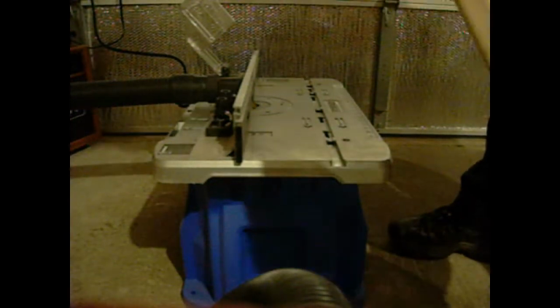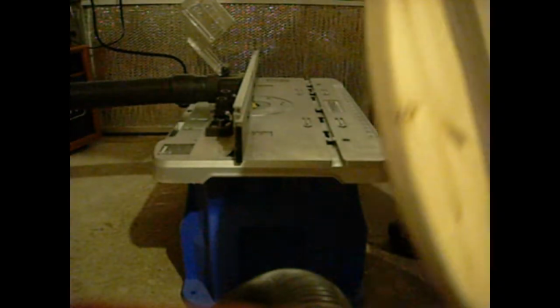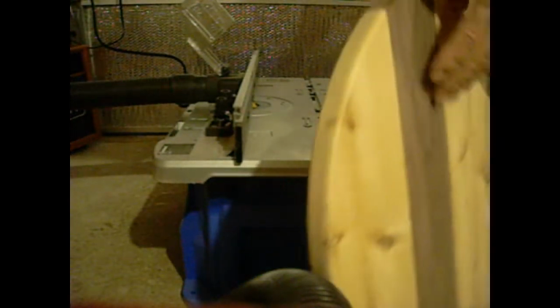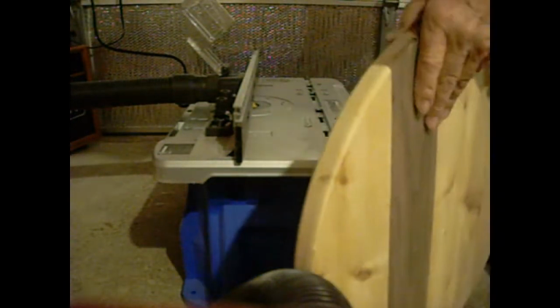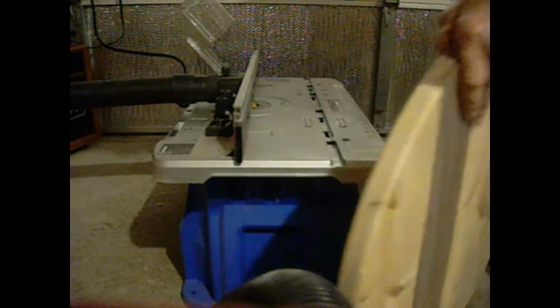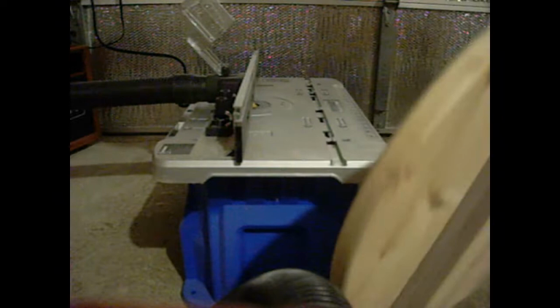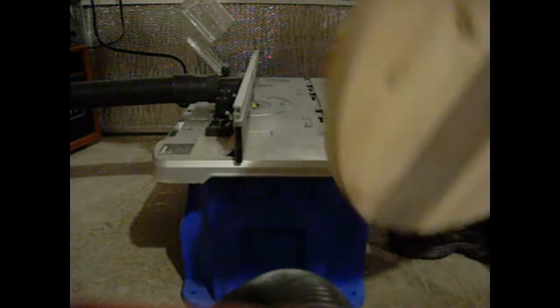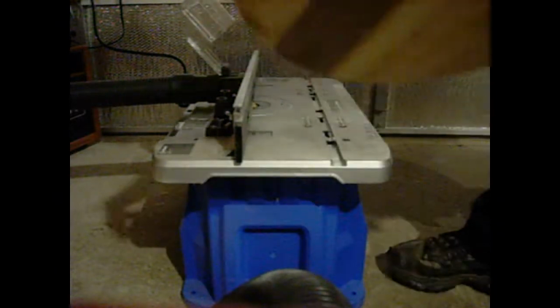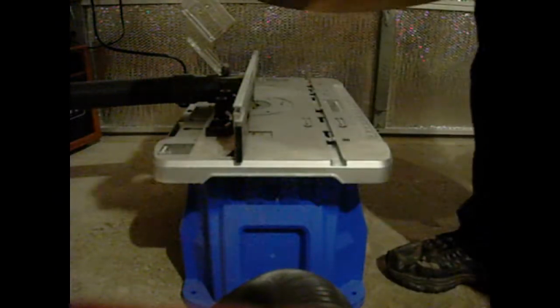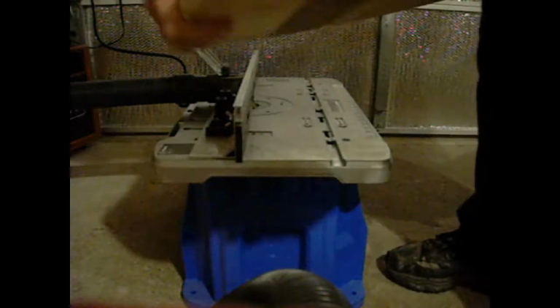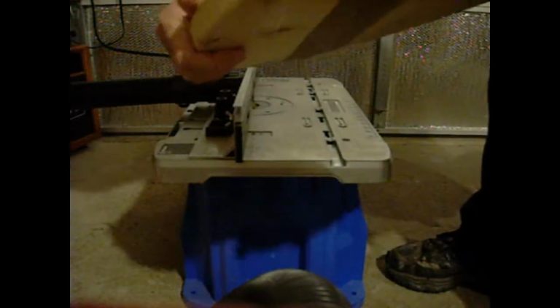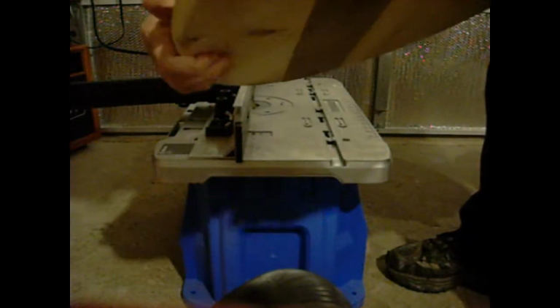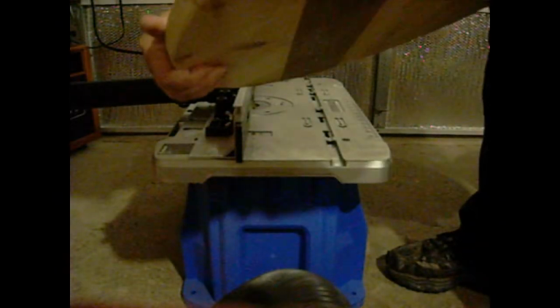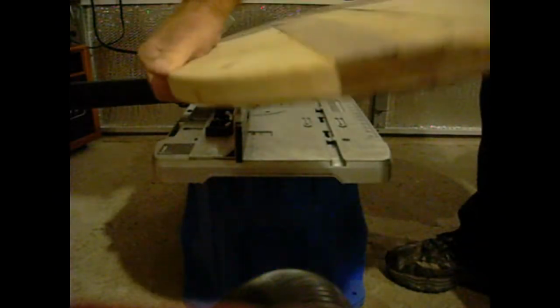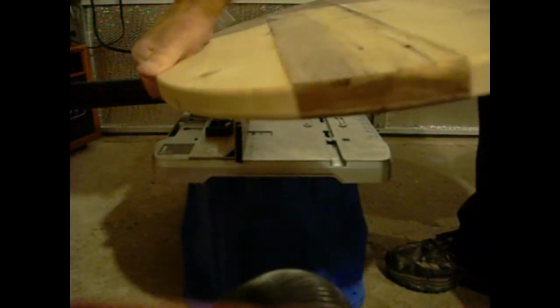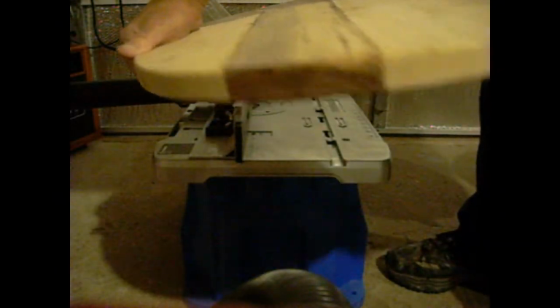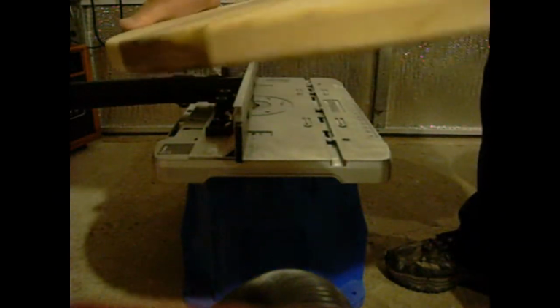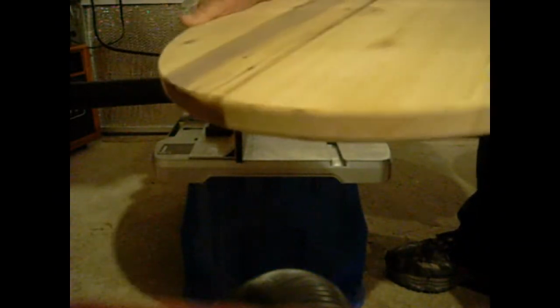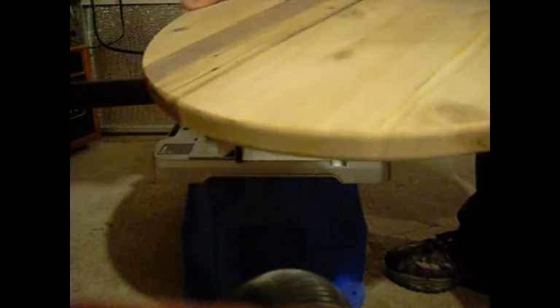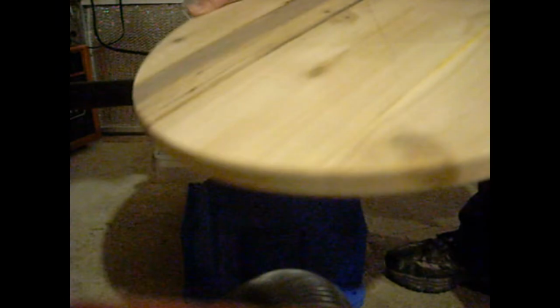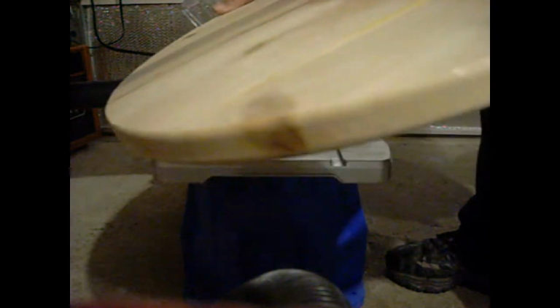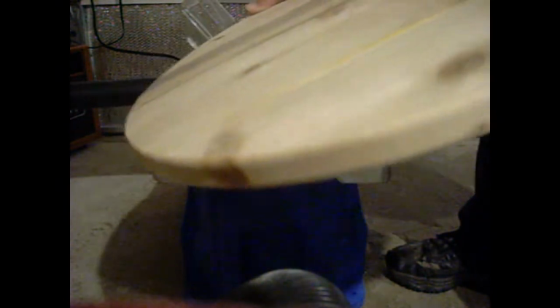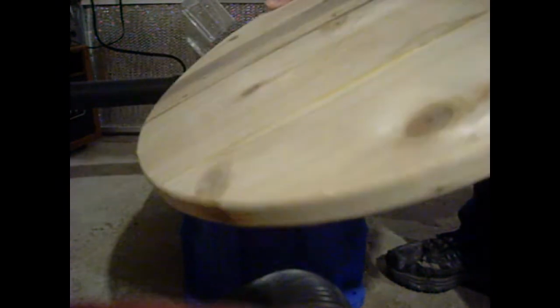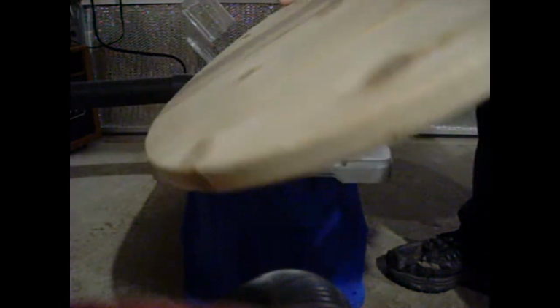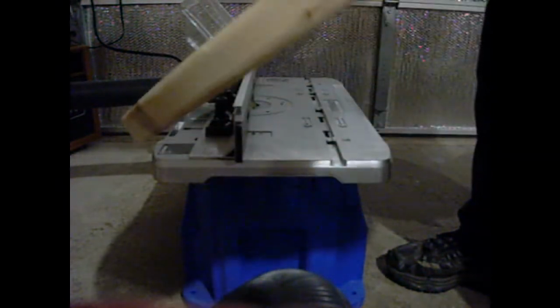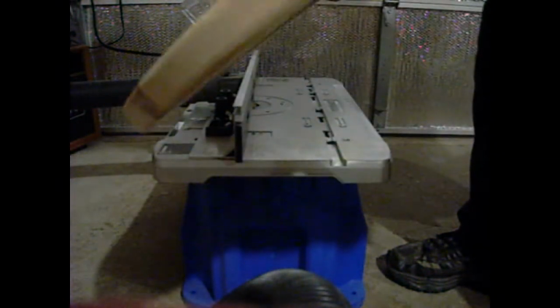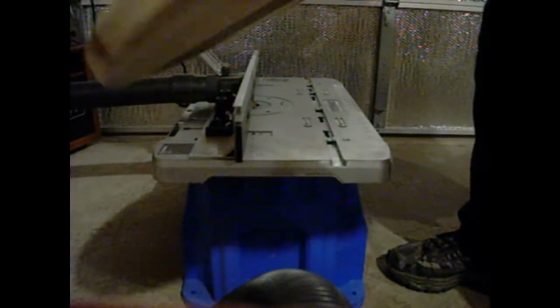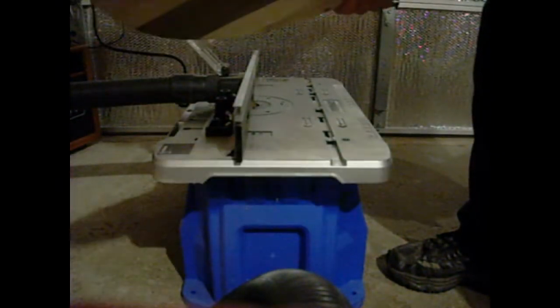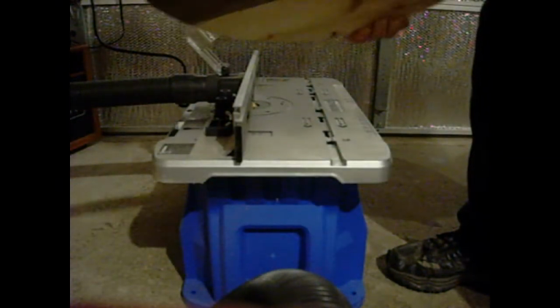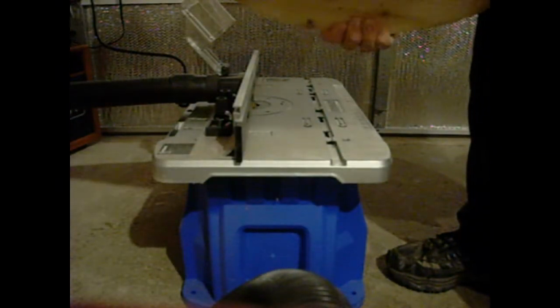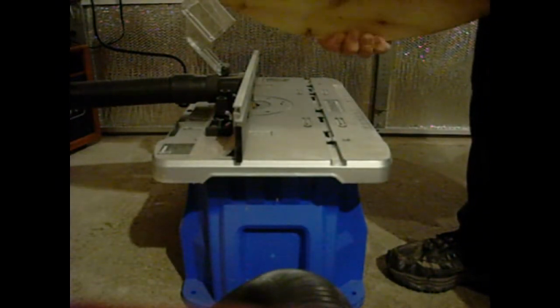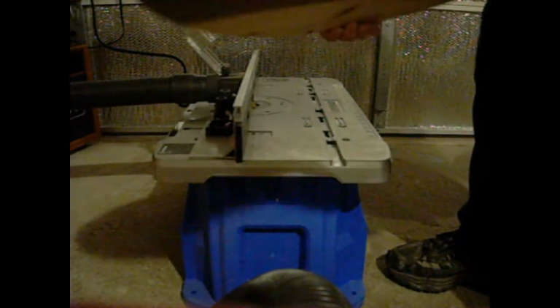This was a quarter-inch round over because I was just rounding the edges. It did a pretty good job. This is a little over an inch thick.